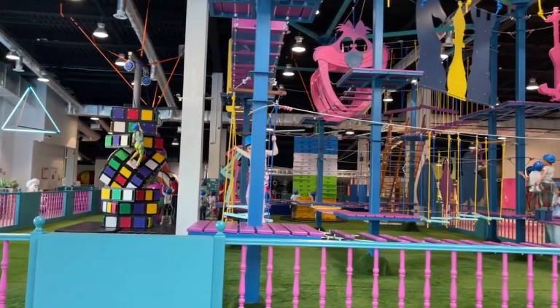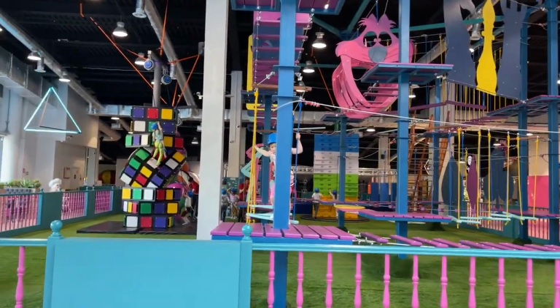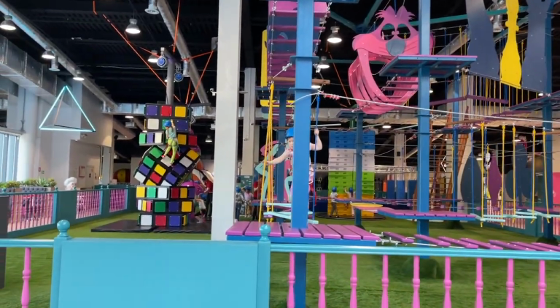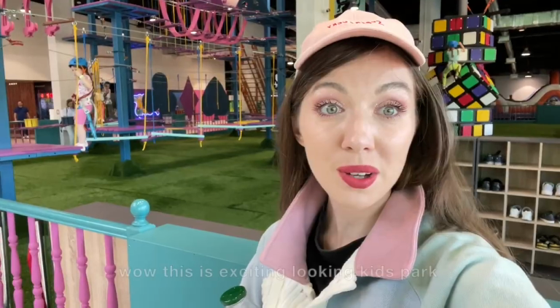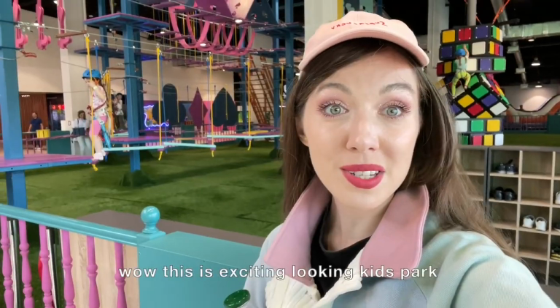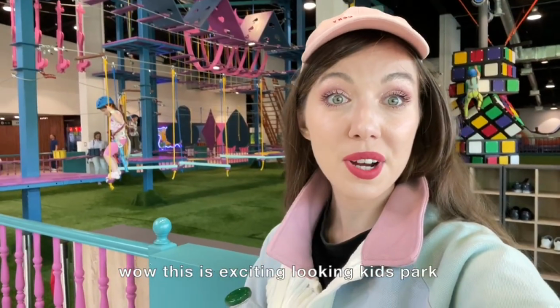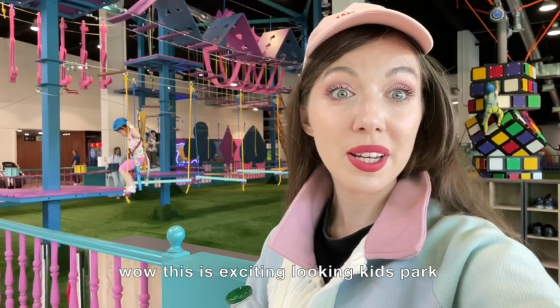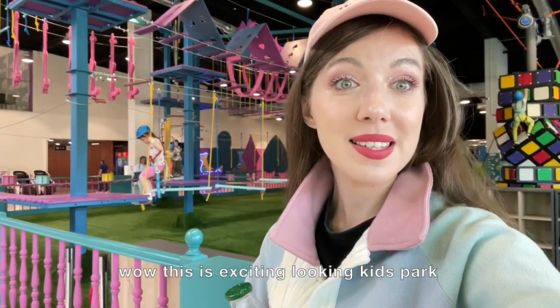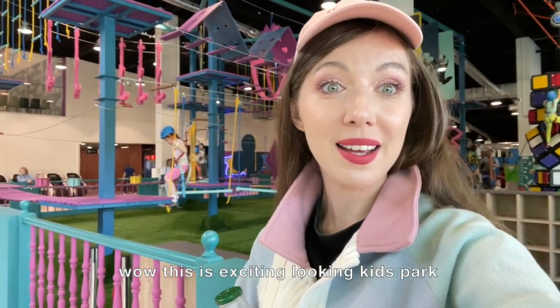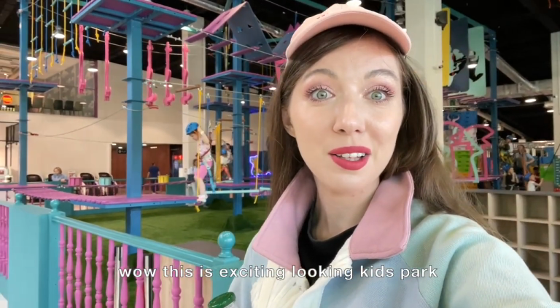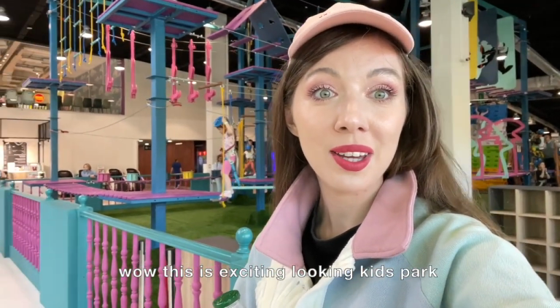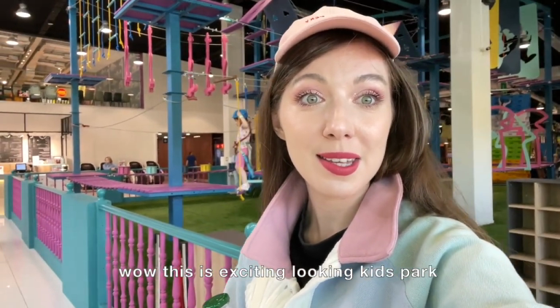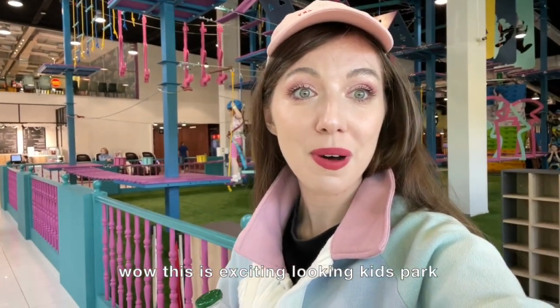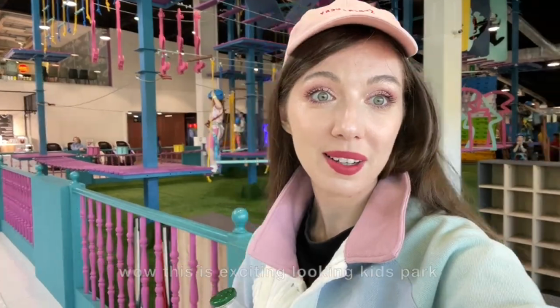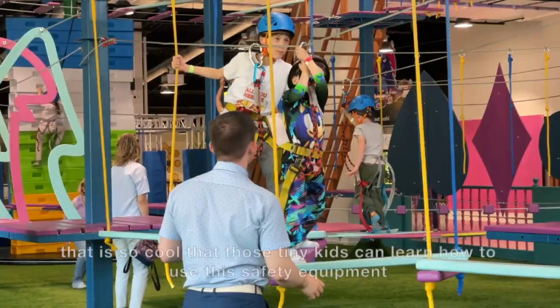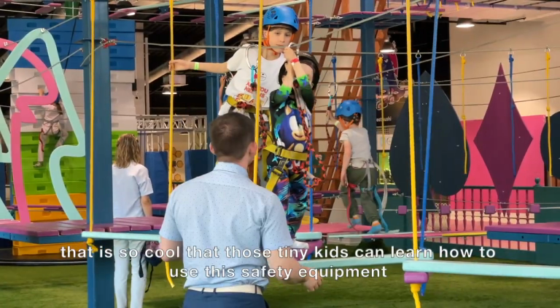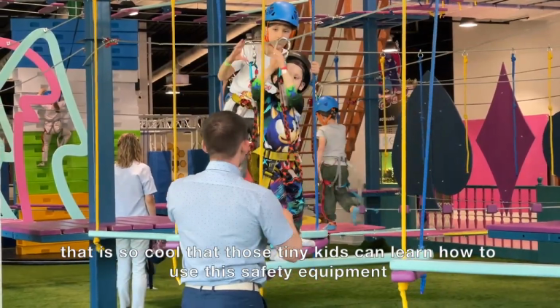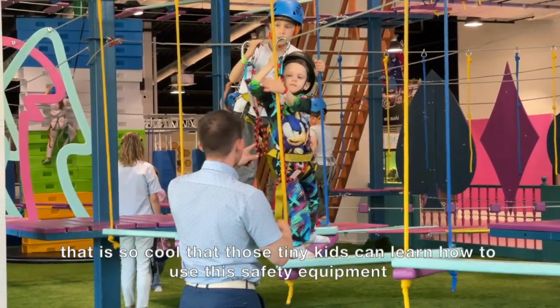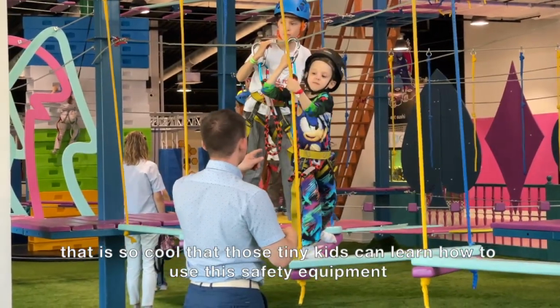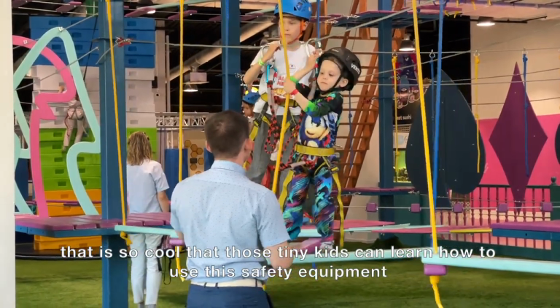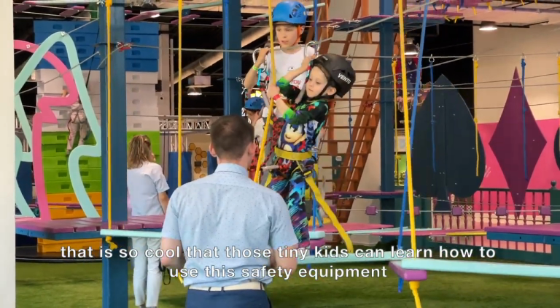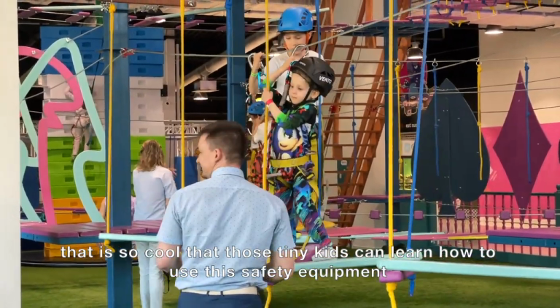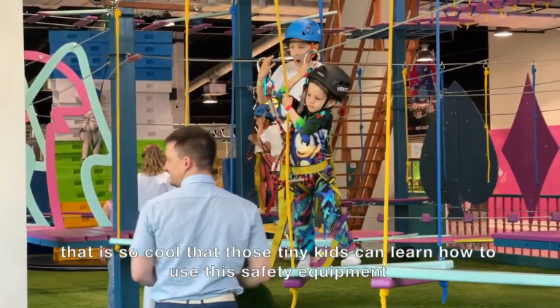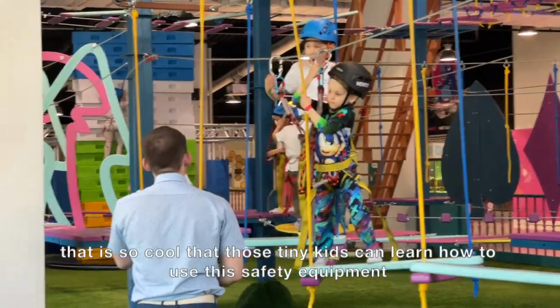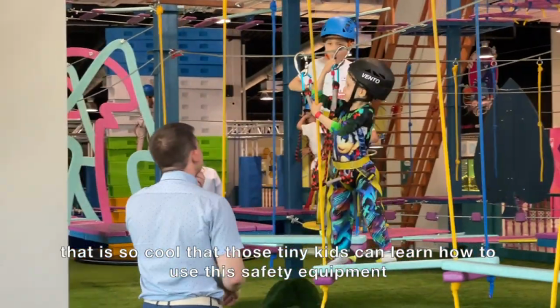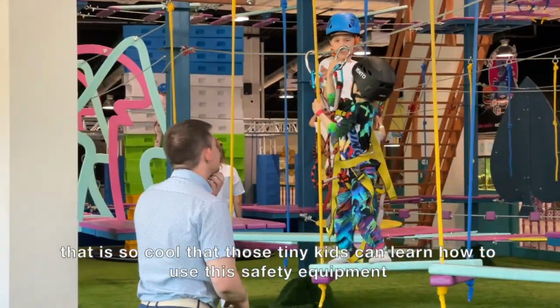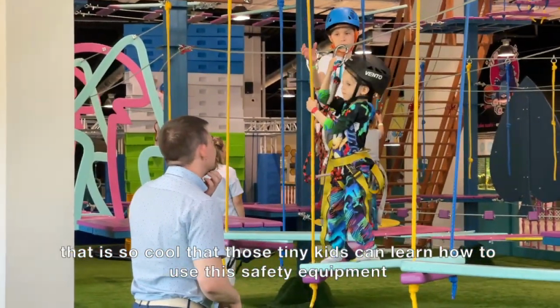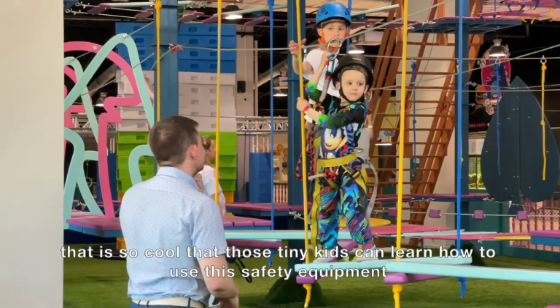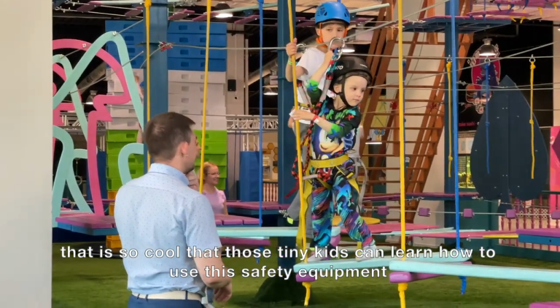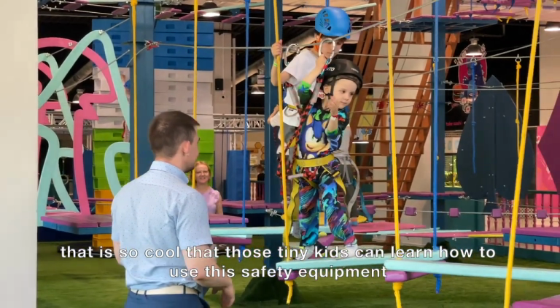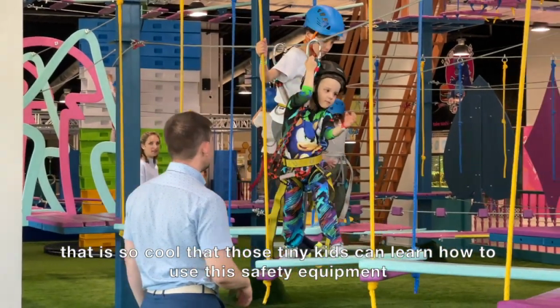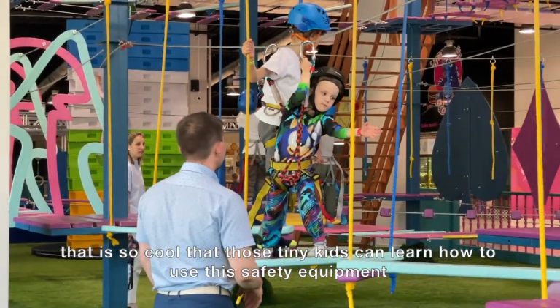This is a very exciting-looking kids park. It's so cool that tiny kids can learn how to use safety equipment here.